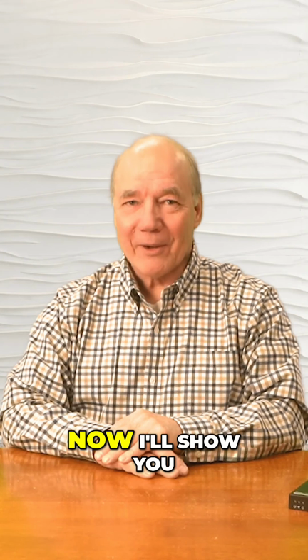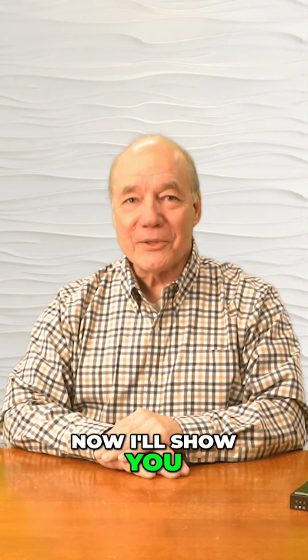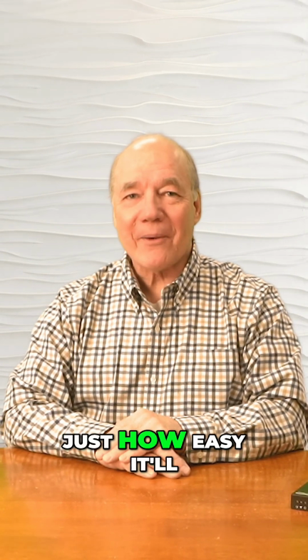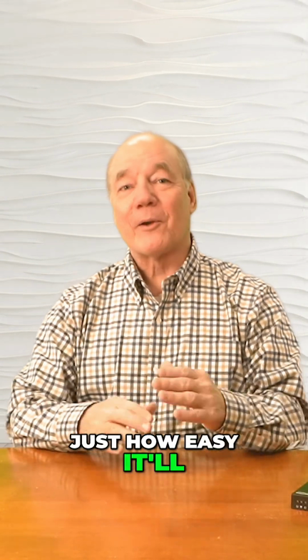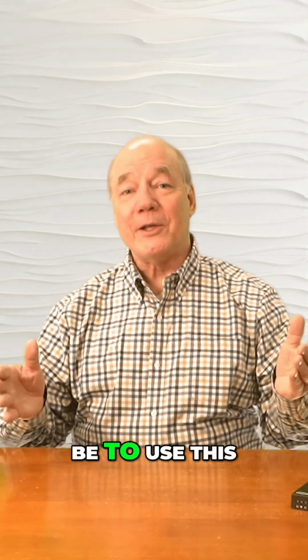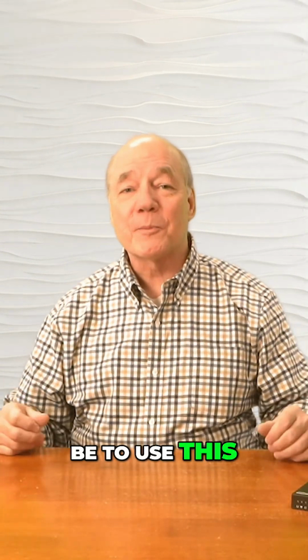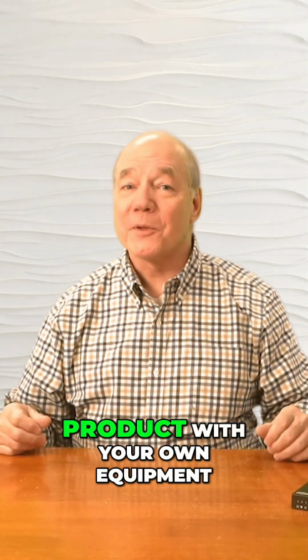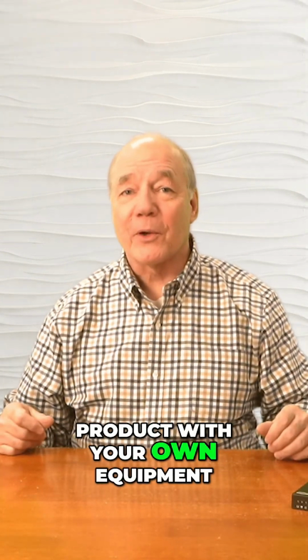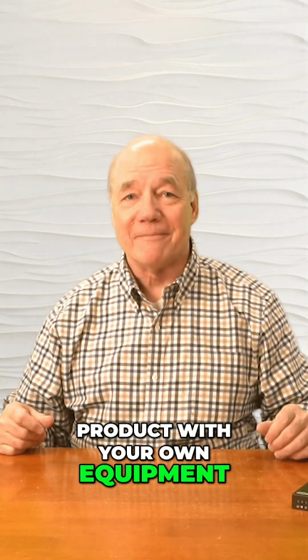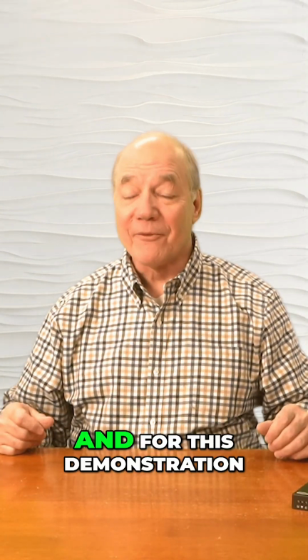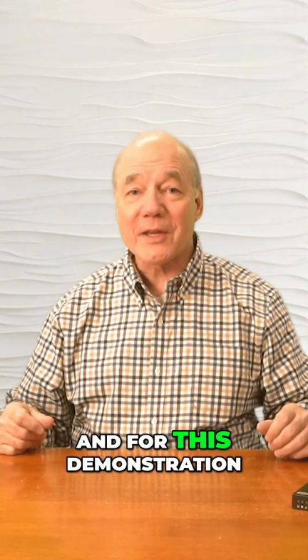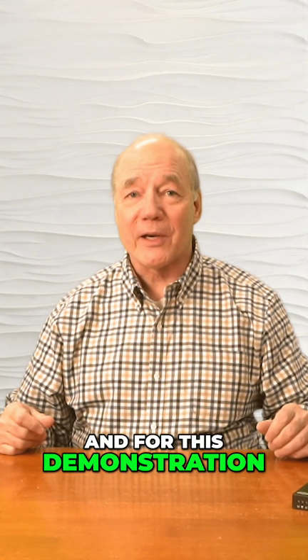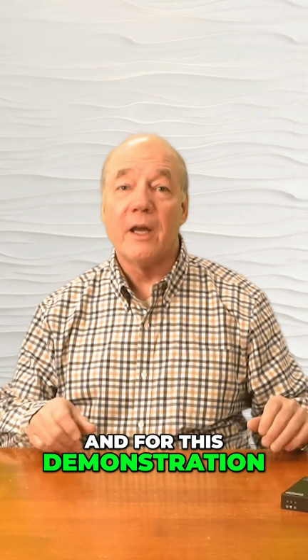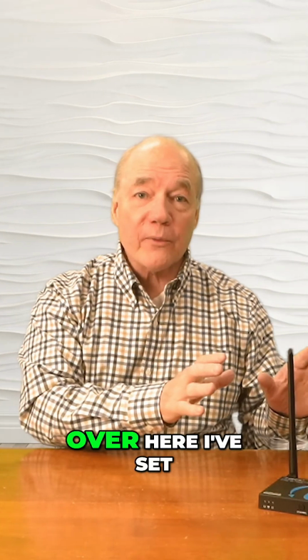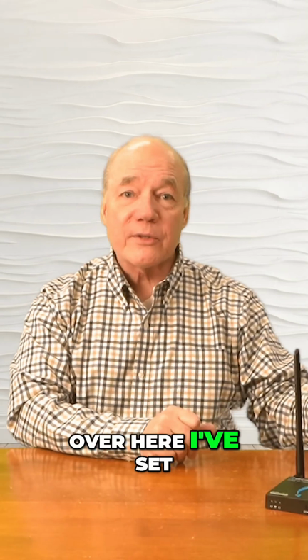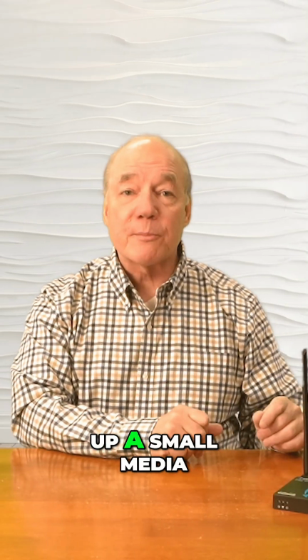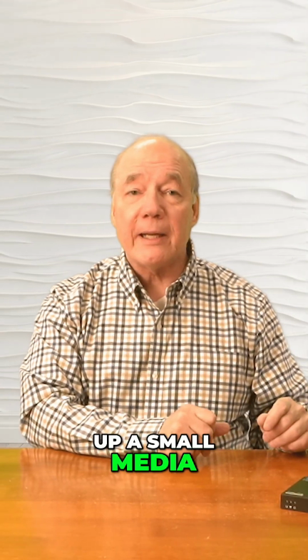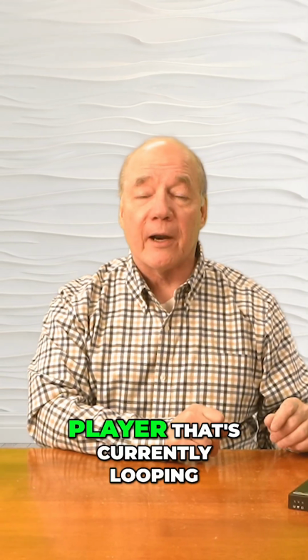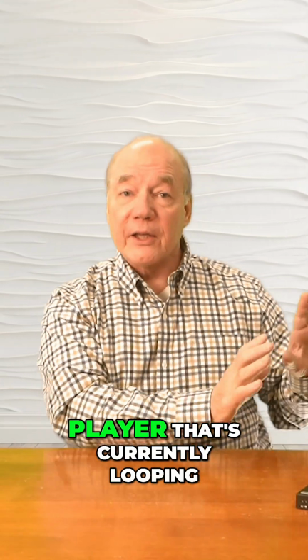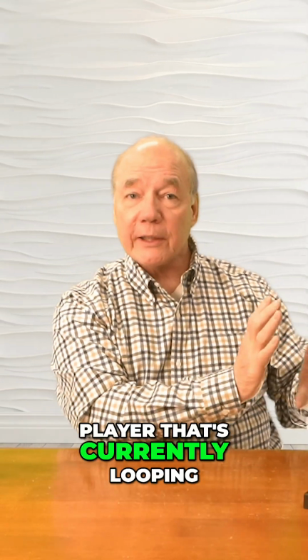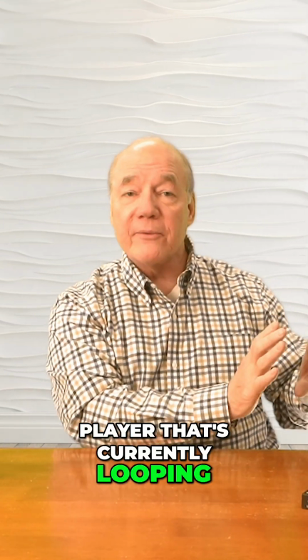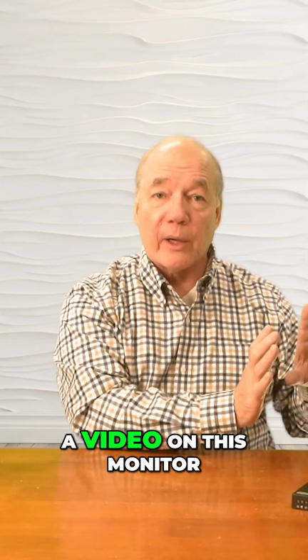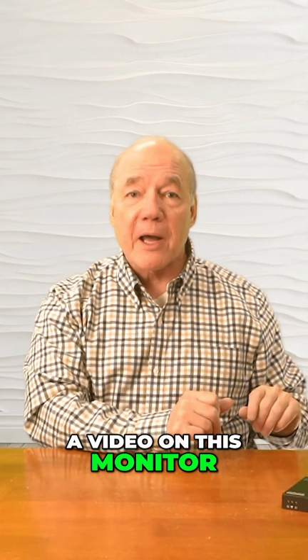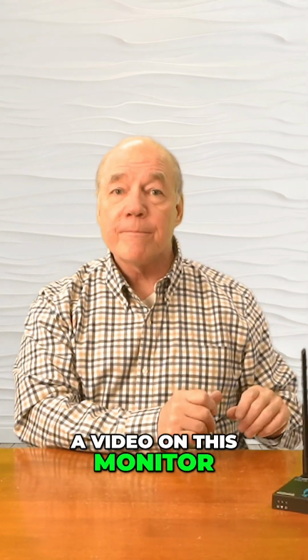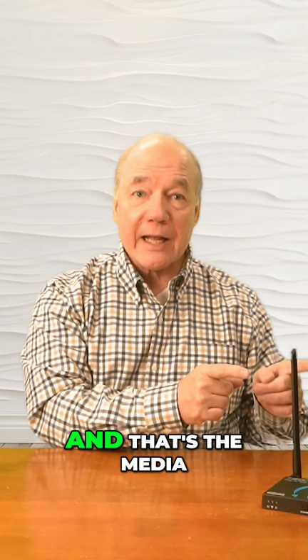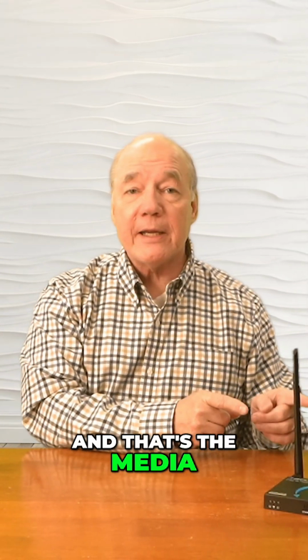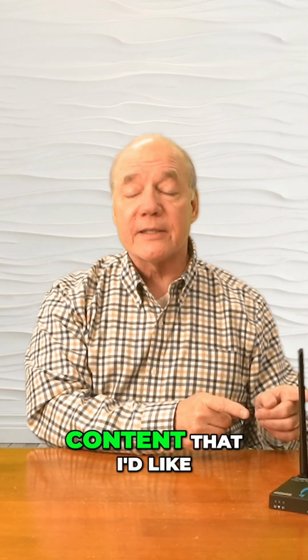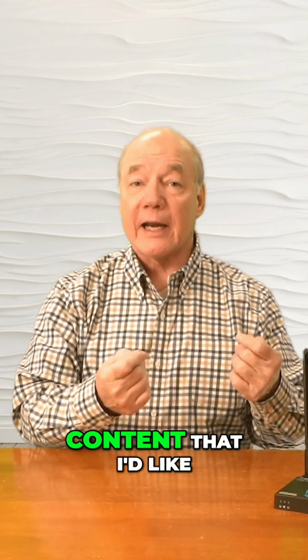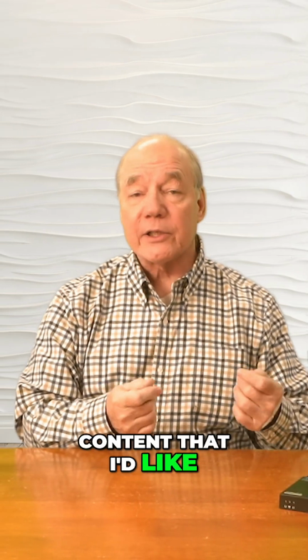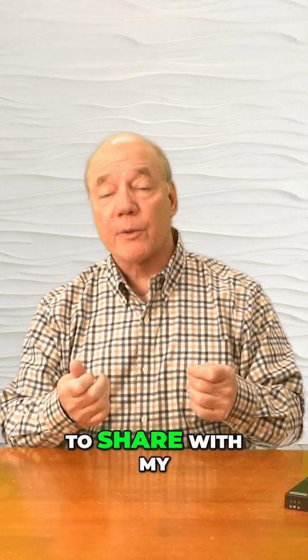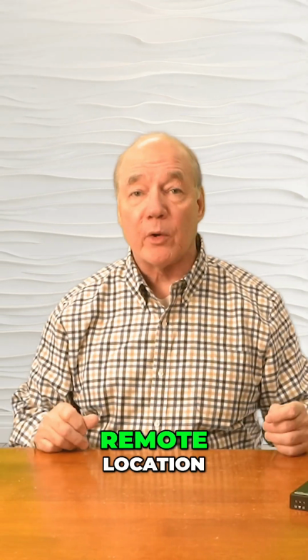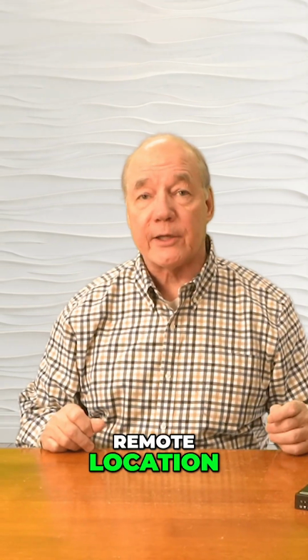Now I'll show you just how easy it'll be to use this product with your own equipment. For this demonstration, over here I've set up a small media player that's currently looping a video on this monitor, and that's the media content that I'd like to share with my remote location.